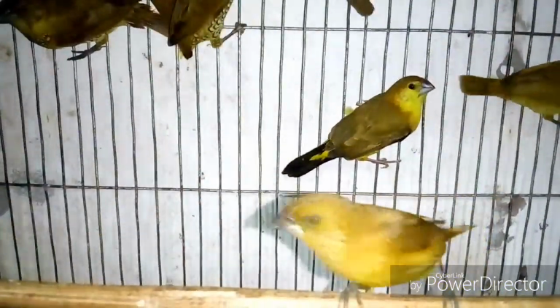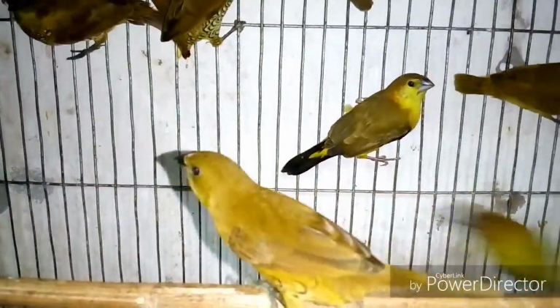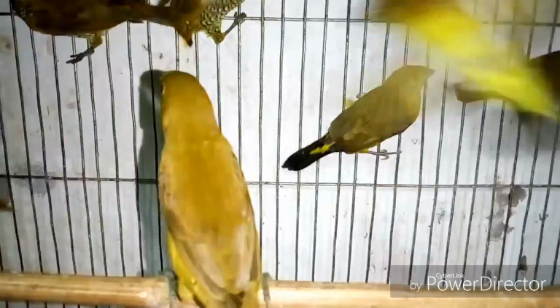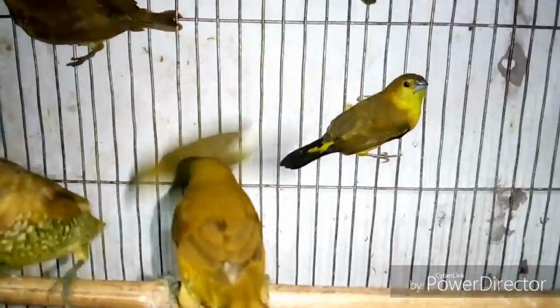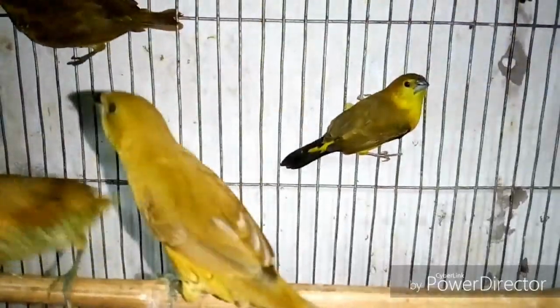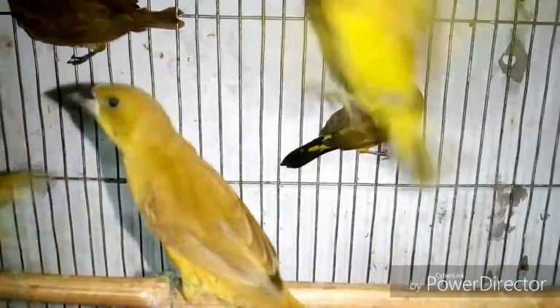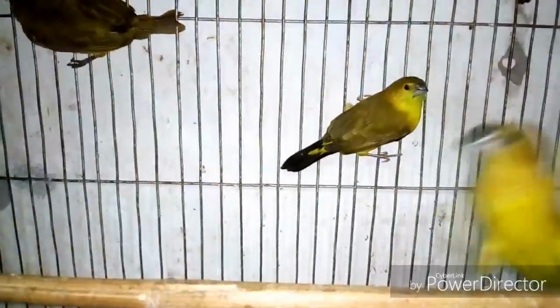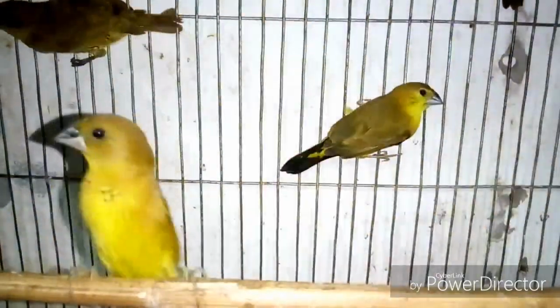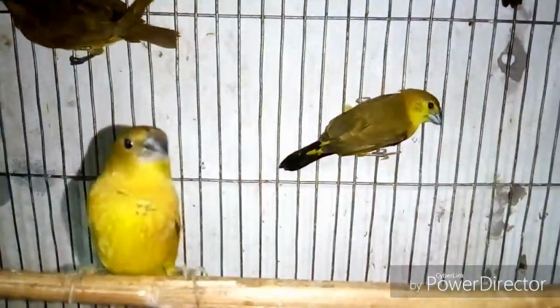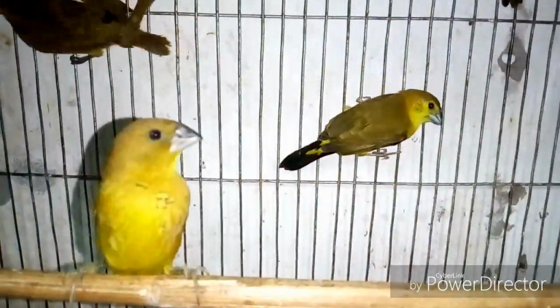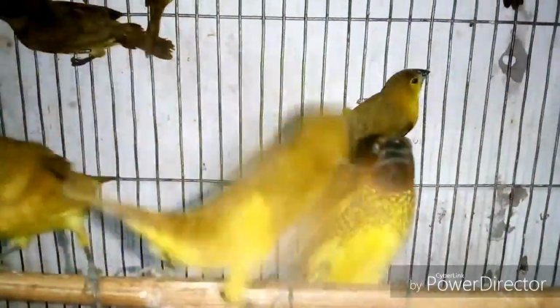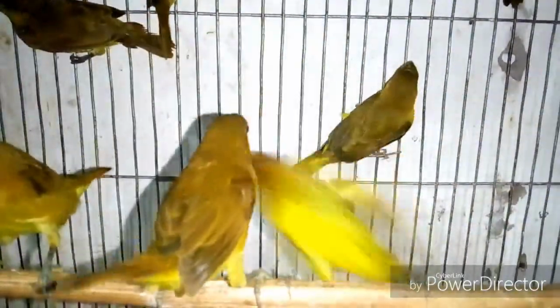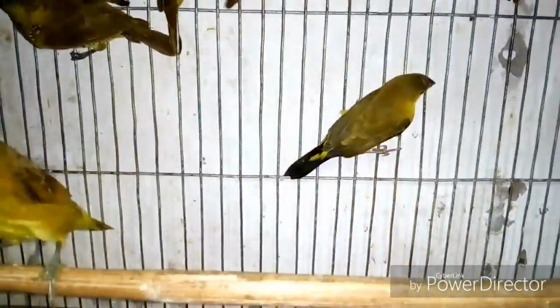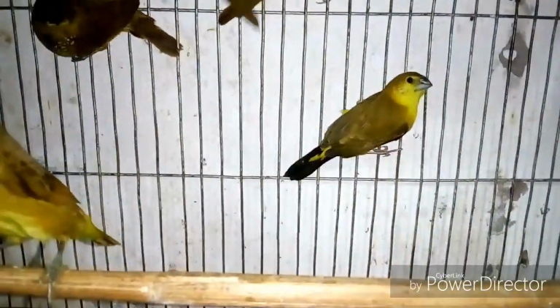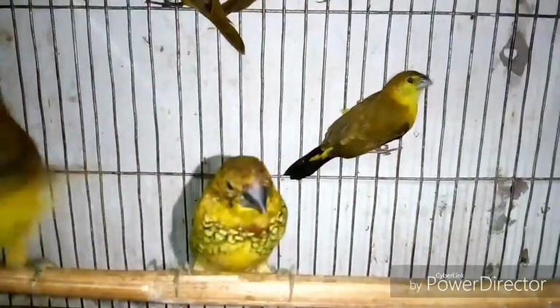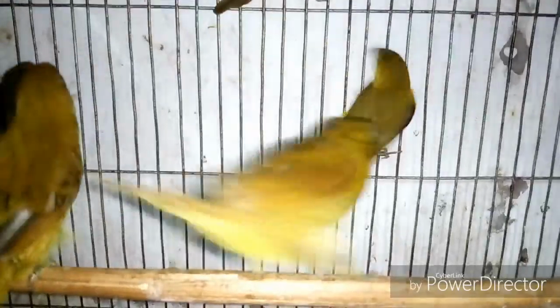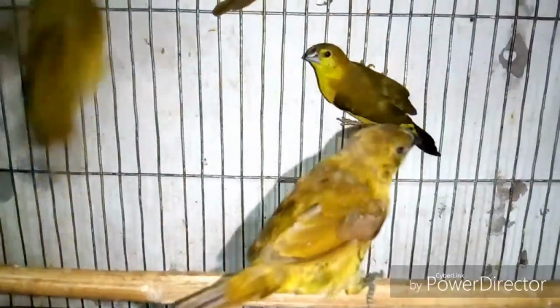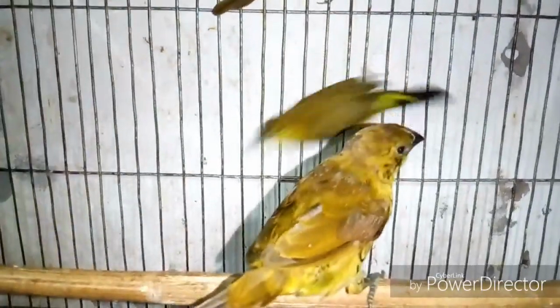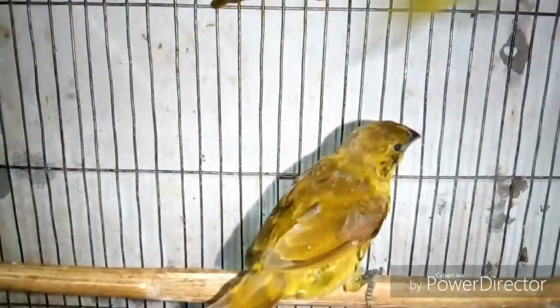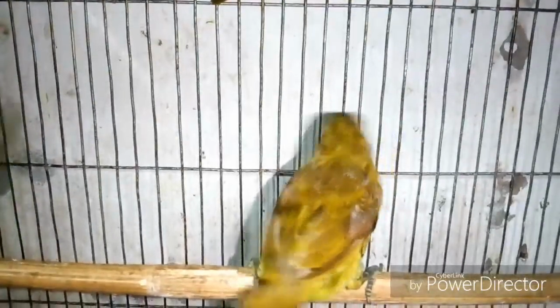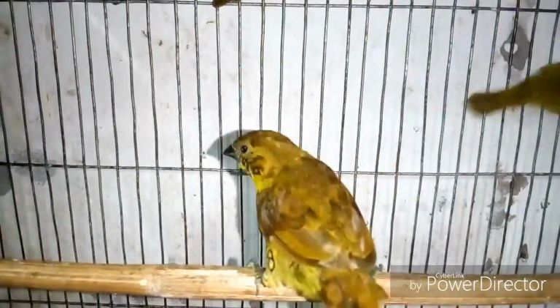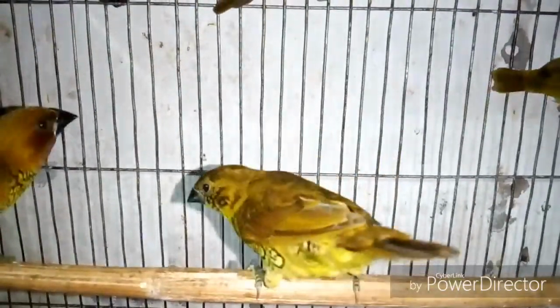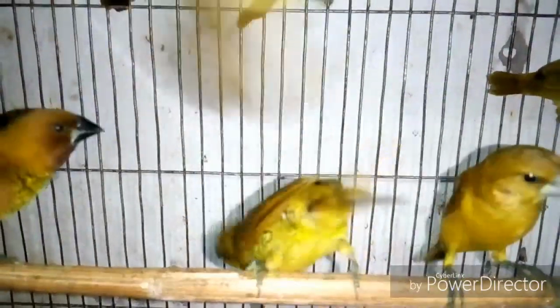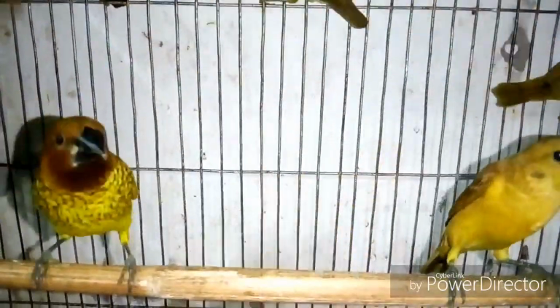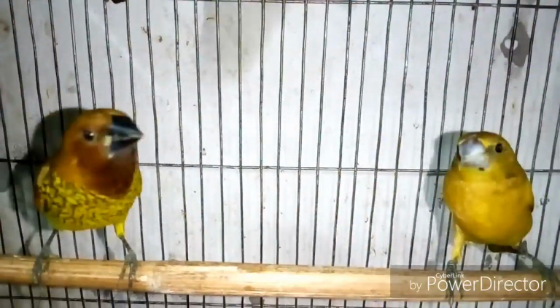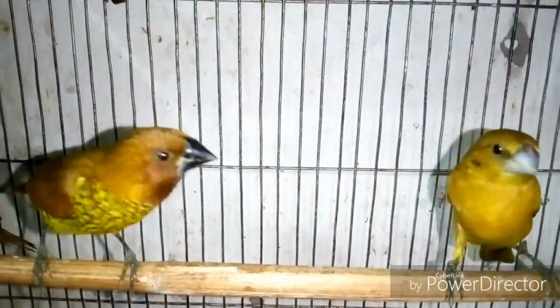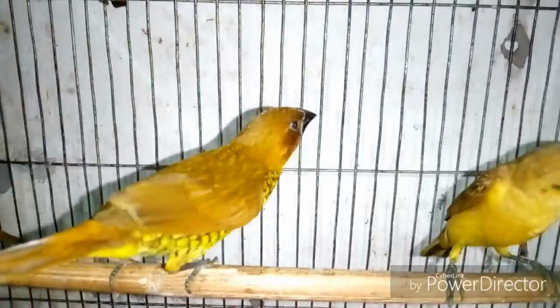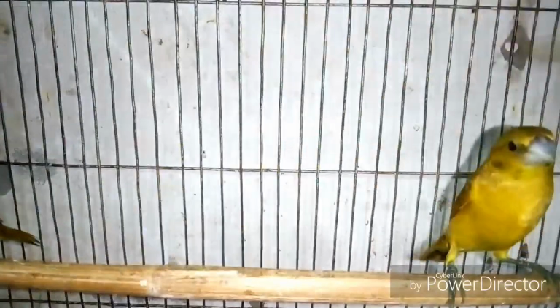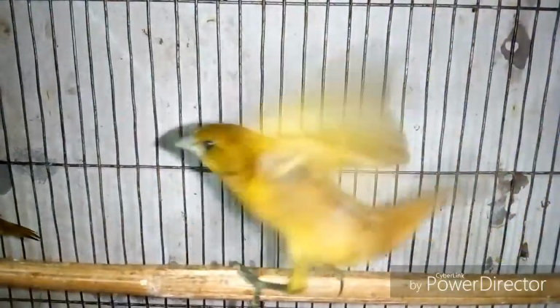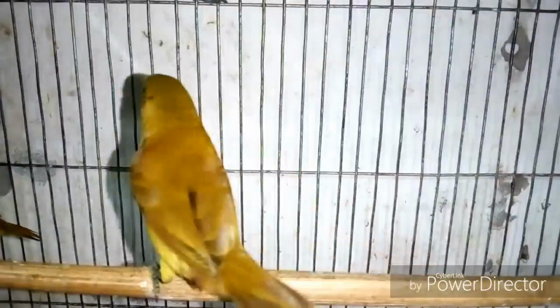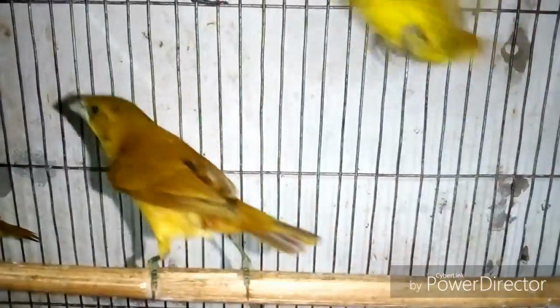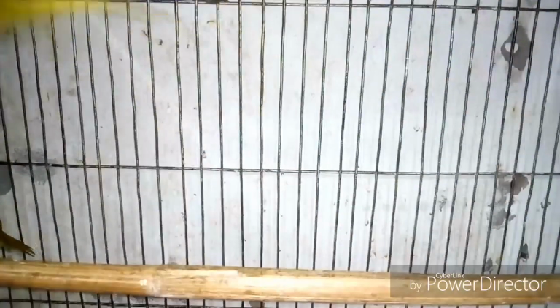Those were the tips. Thanks for watching the full video. If you want to get more information on bird rearing, subscribe to my channel and hit the bell icon to get notifications quickly.